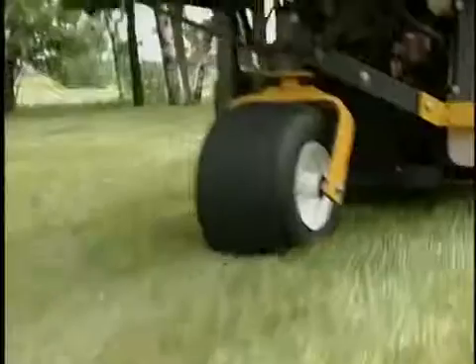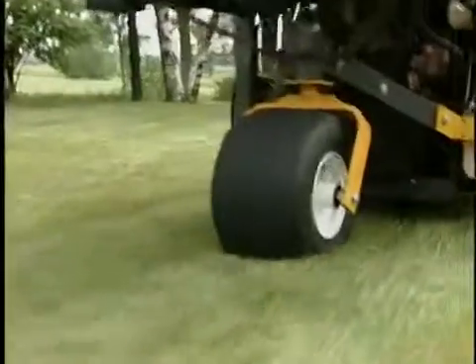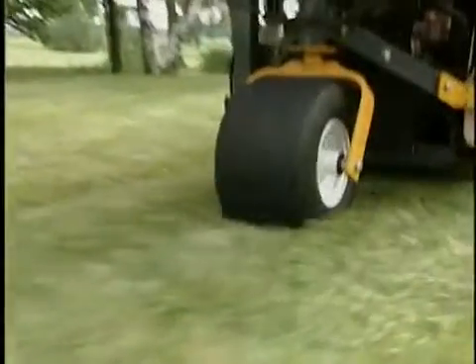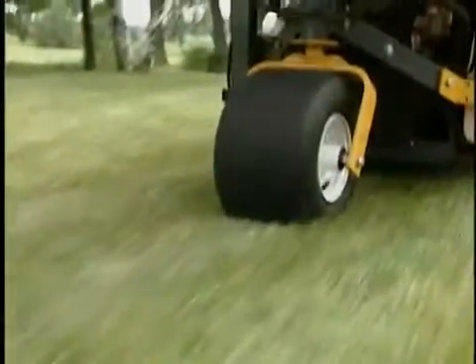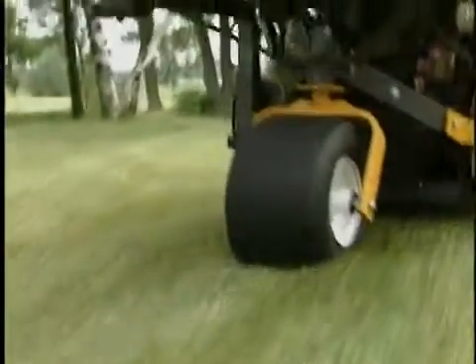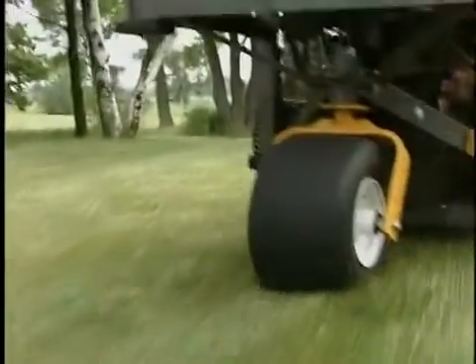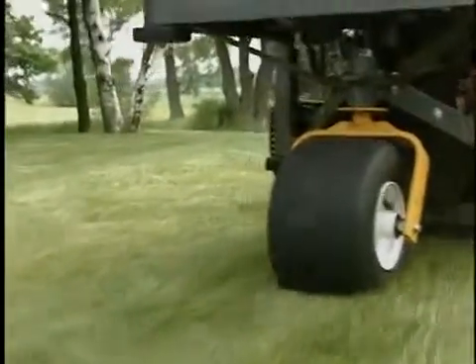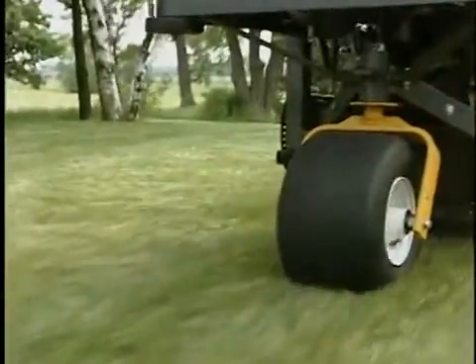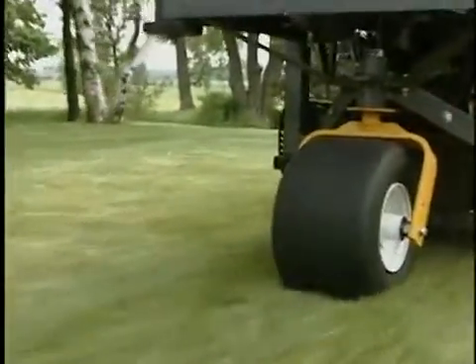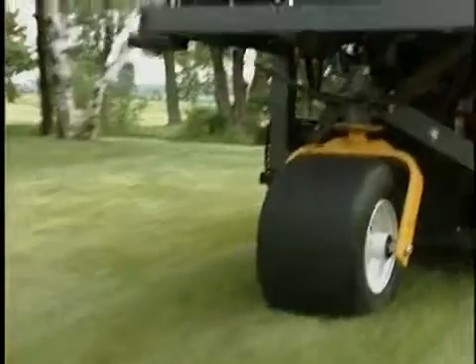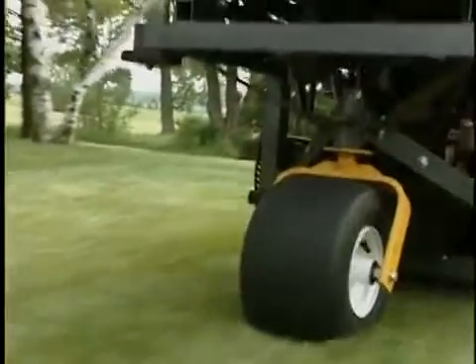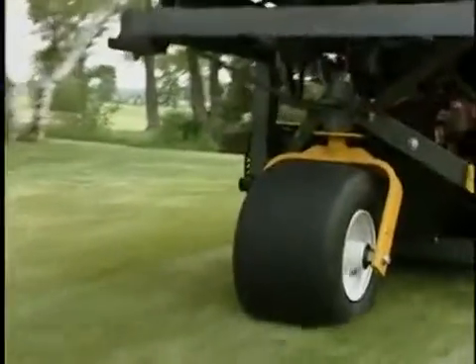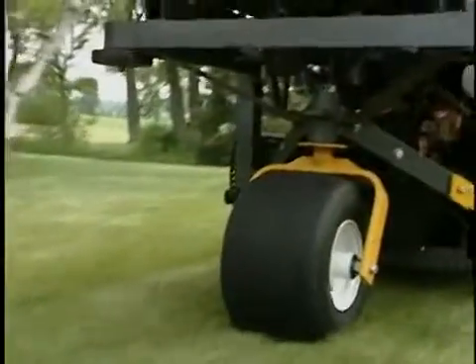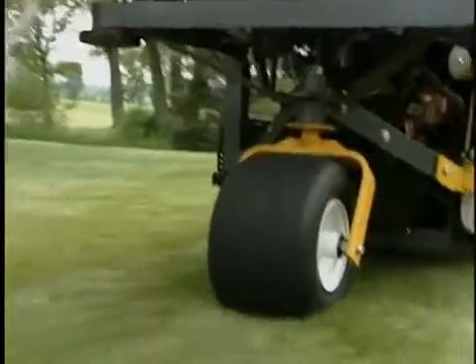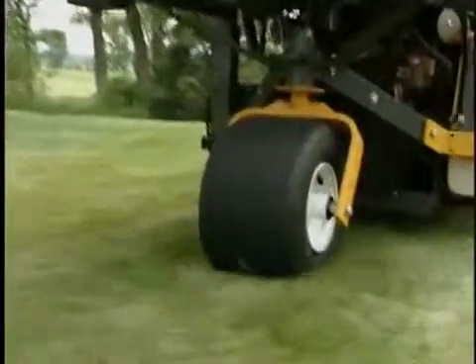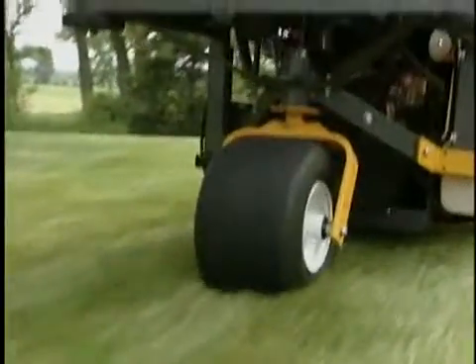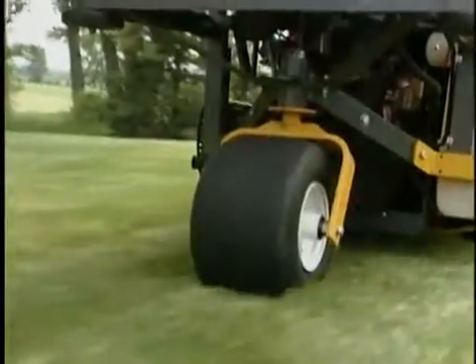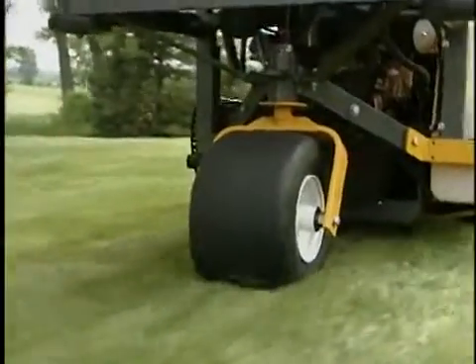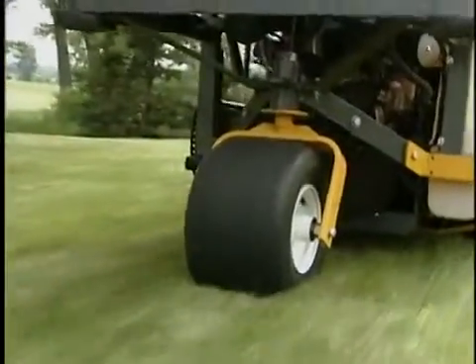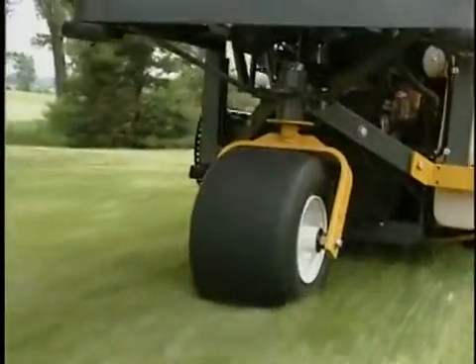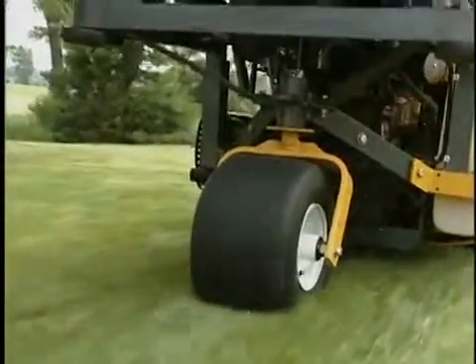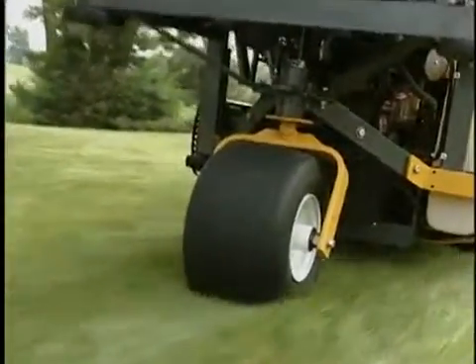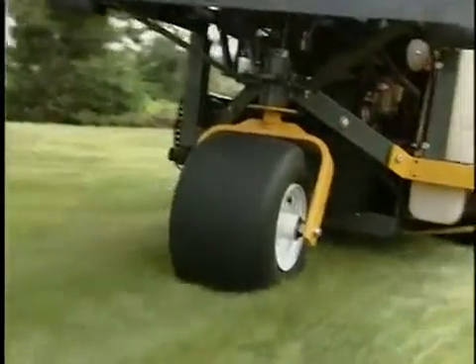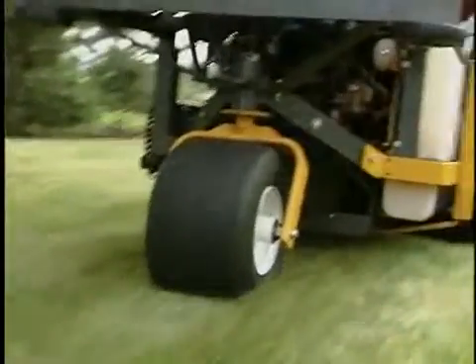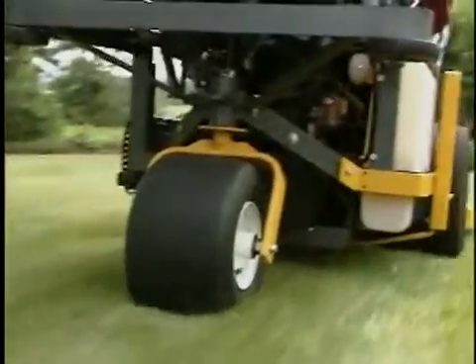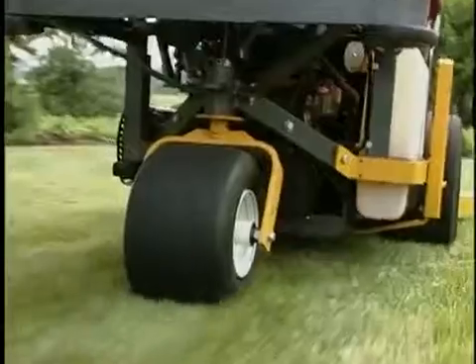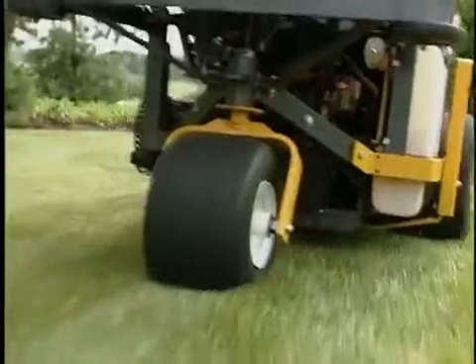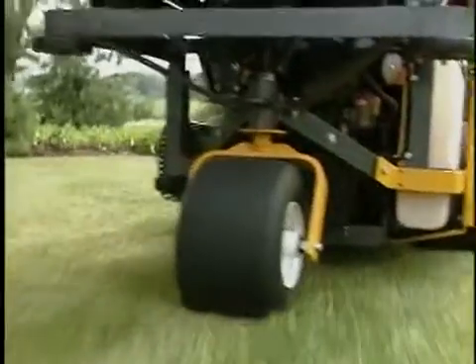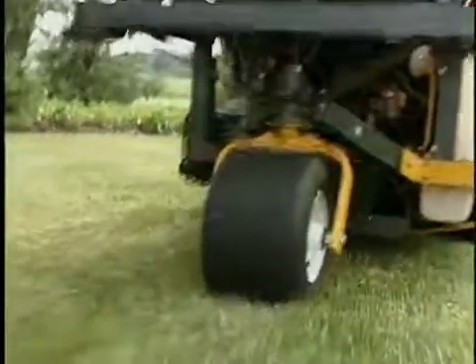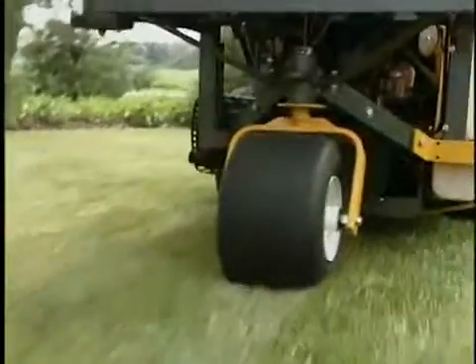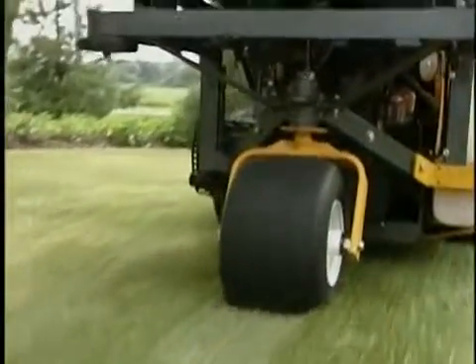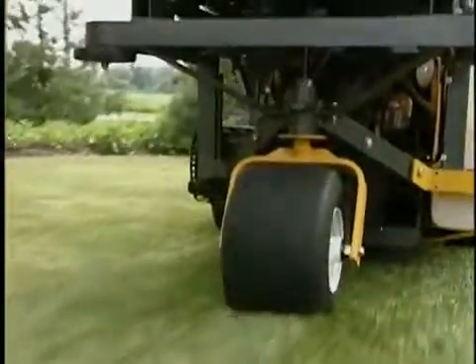This feature is especially useful when working on slopes. The handling, traction and stability of the mower are significantly increased by eliminating tail wheel pivot on a side slope.